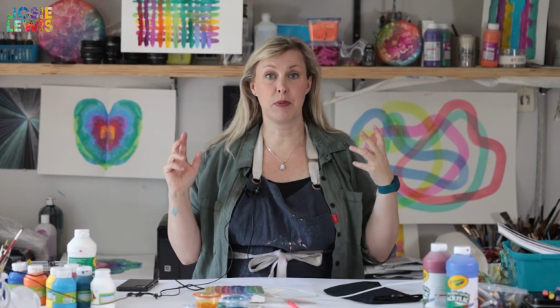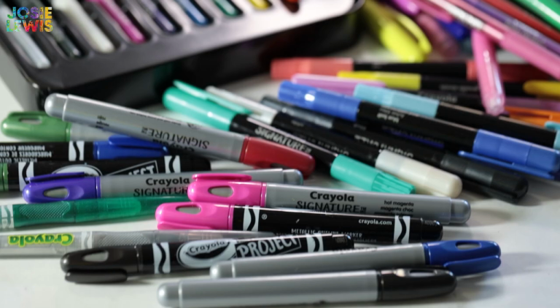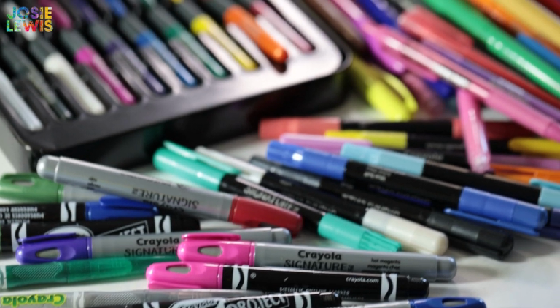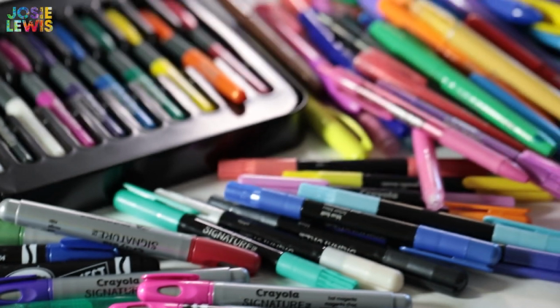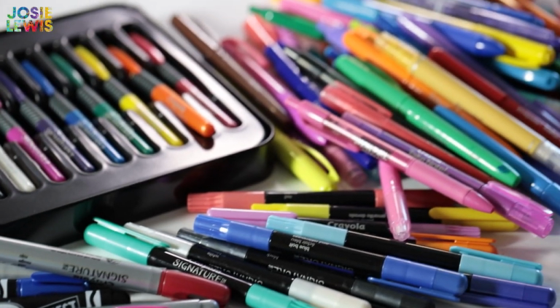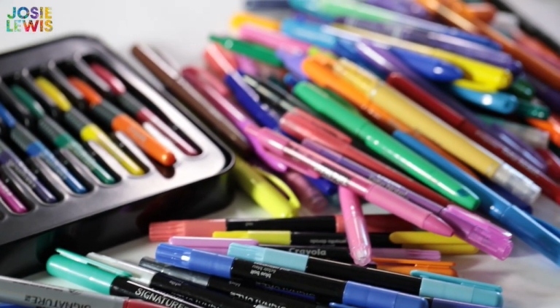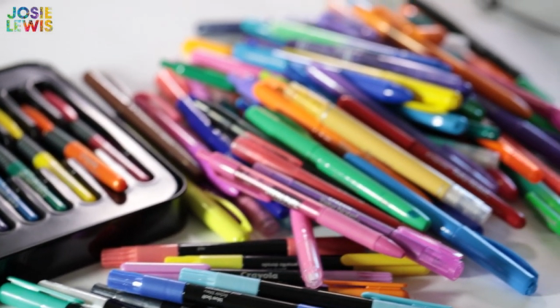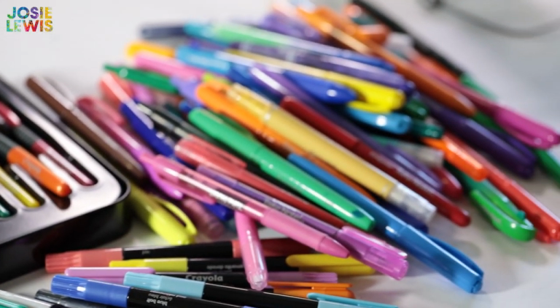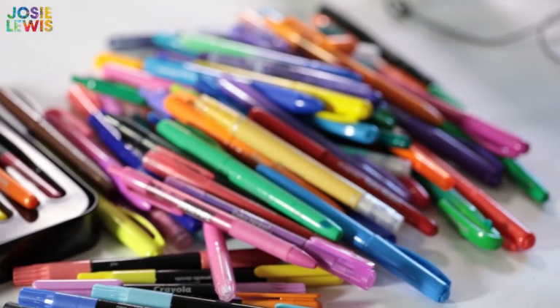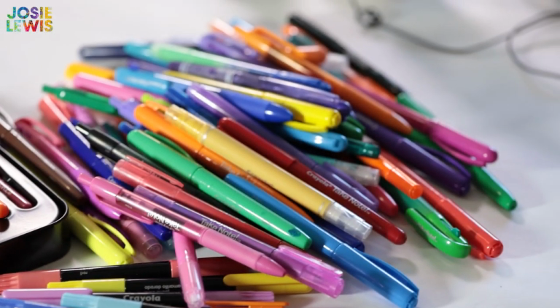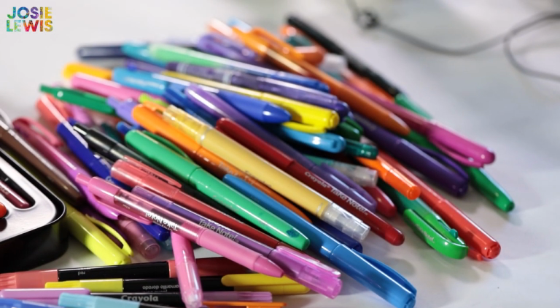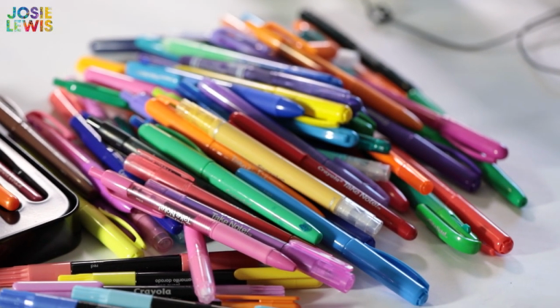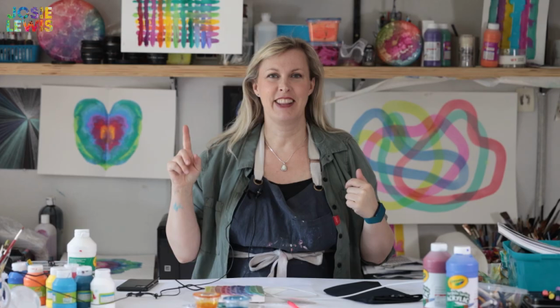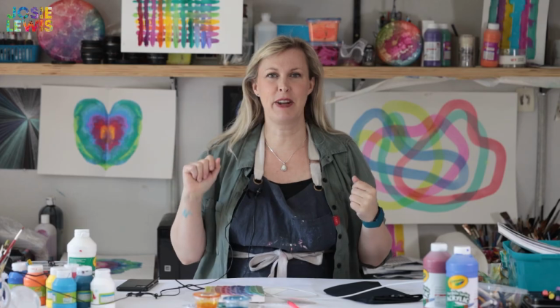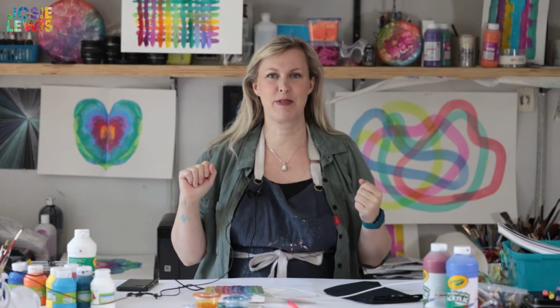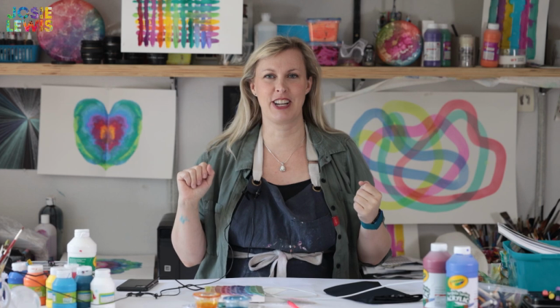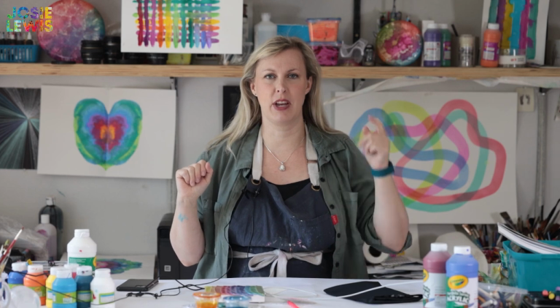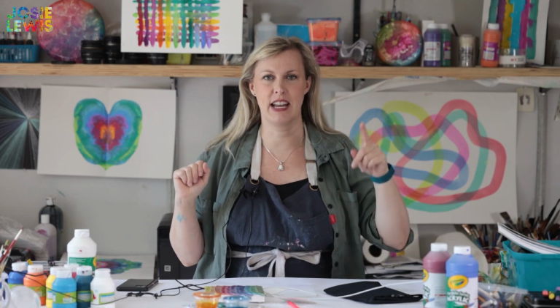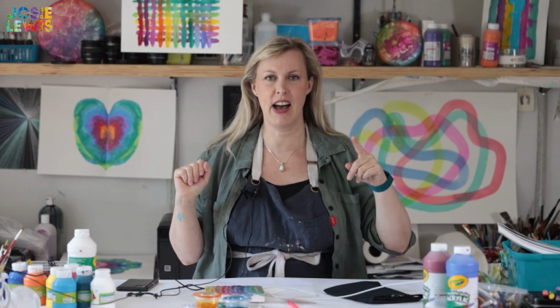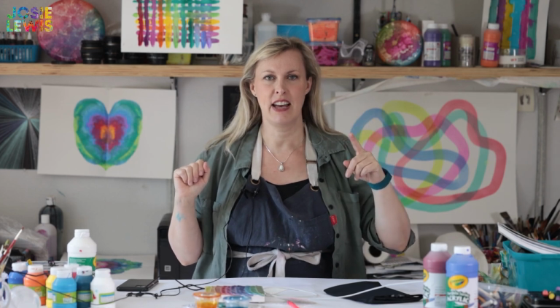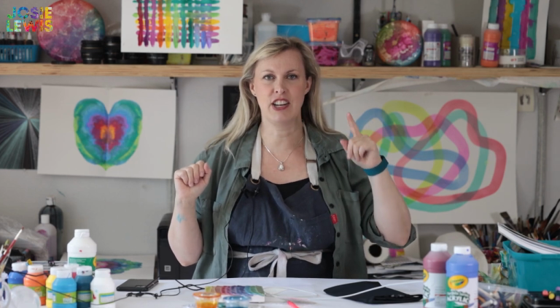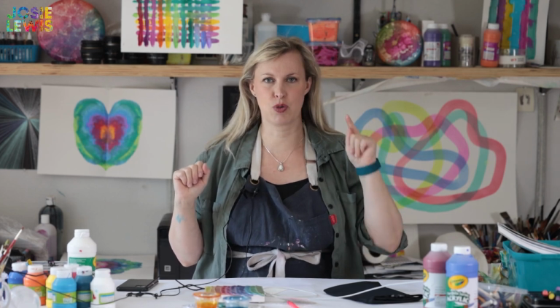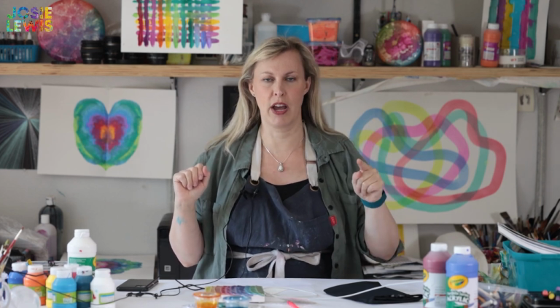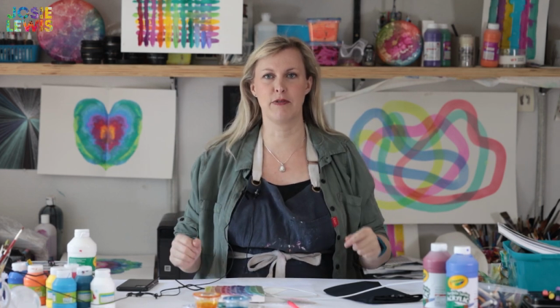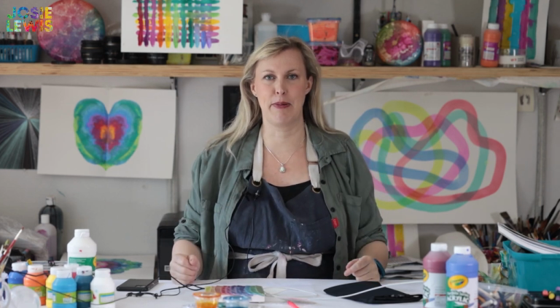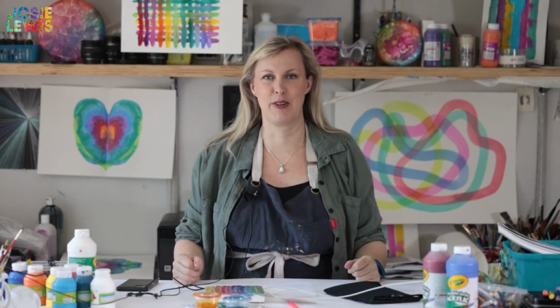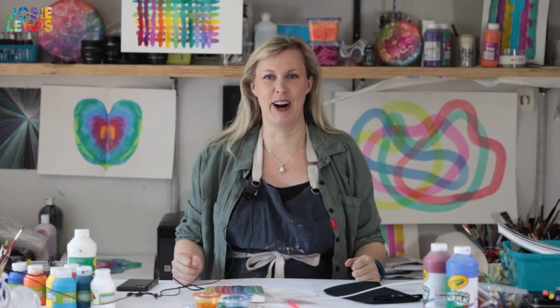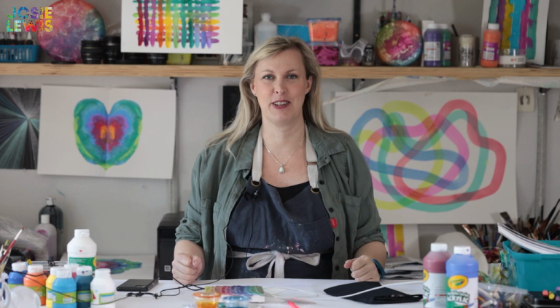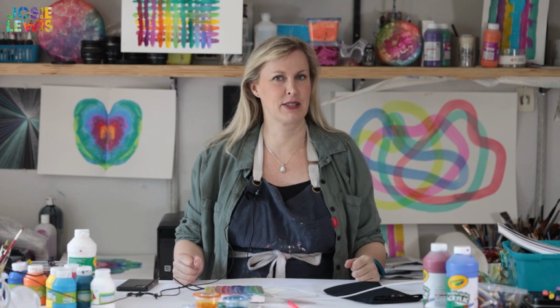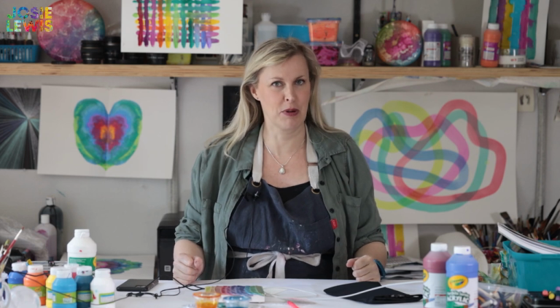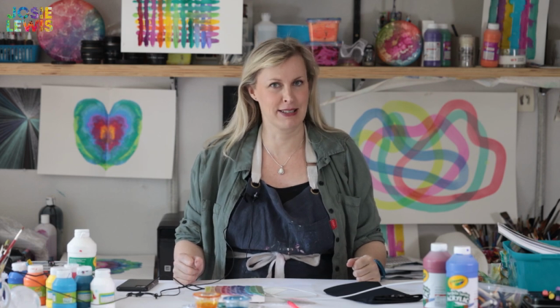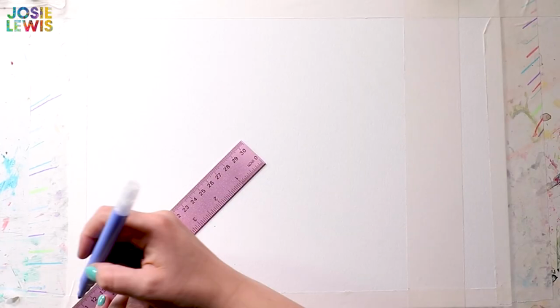I use glittery and fat to skinny and colorful — the more variety the better. The true benefit of this project is you can identify and destroy all of the dead pens from your house, because nobody likes a dead pen.